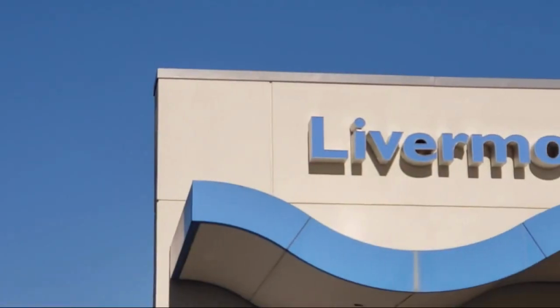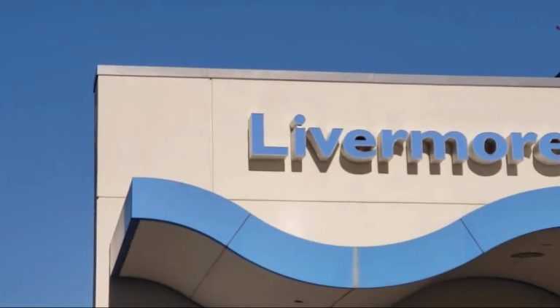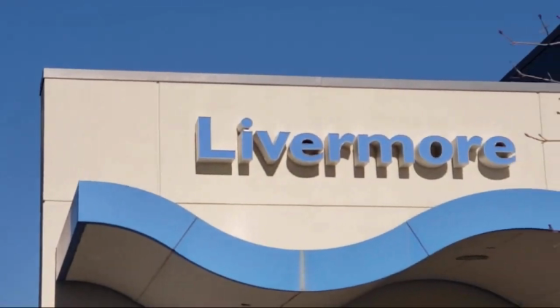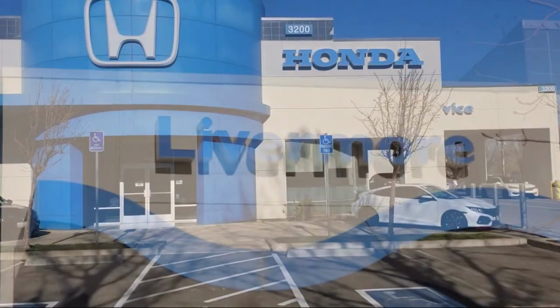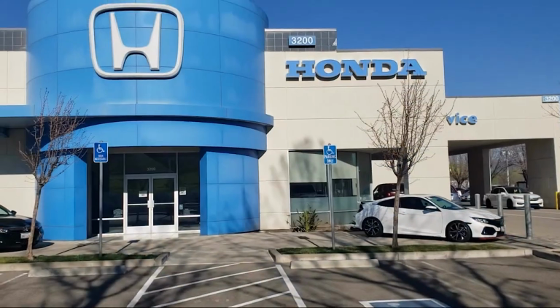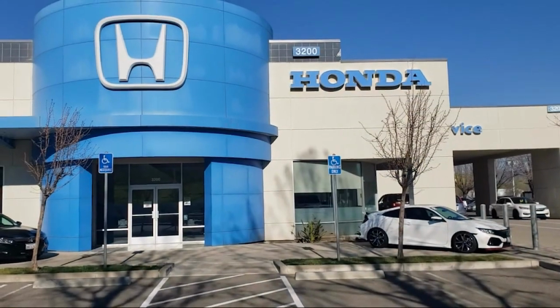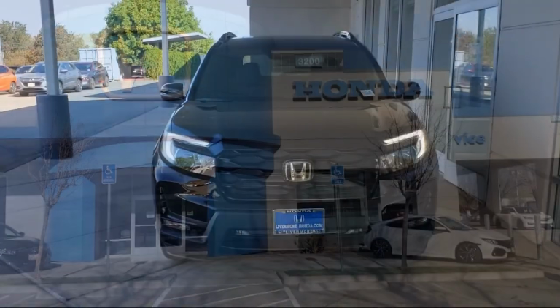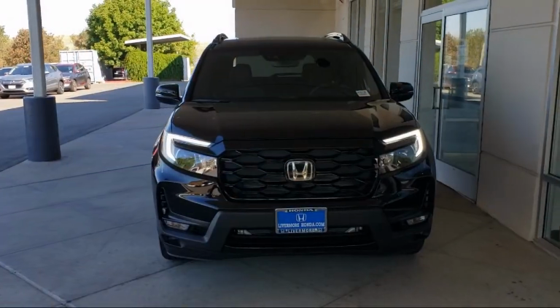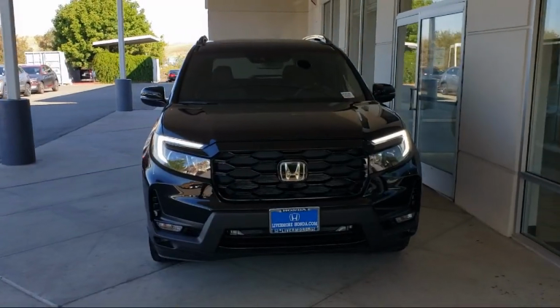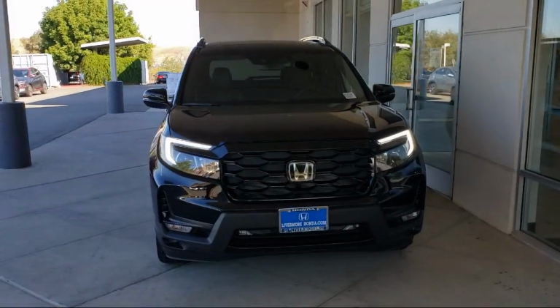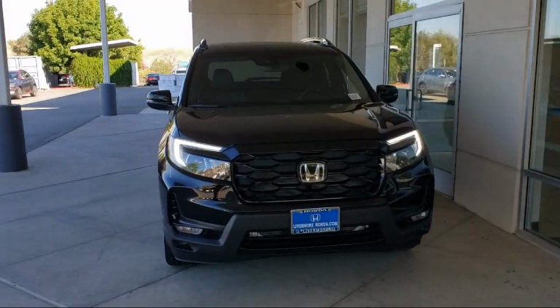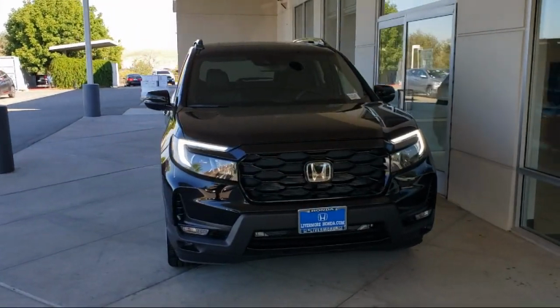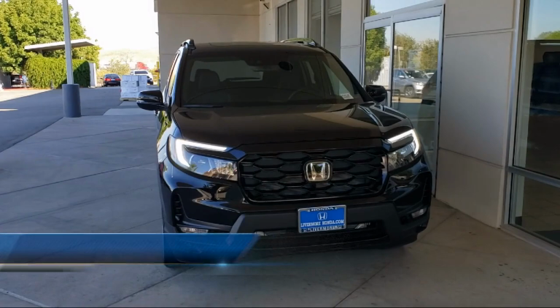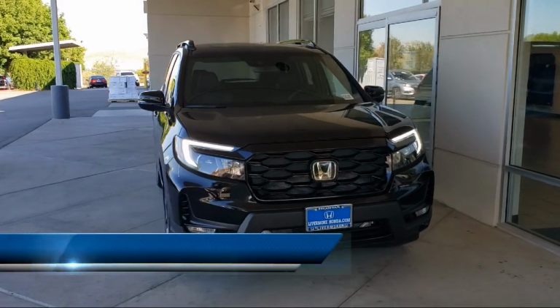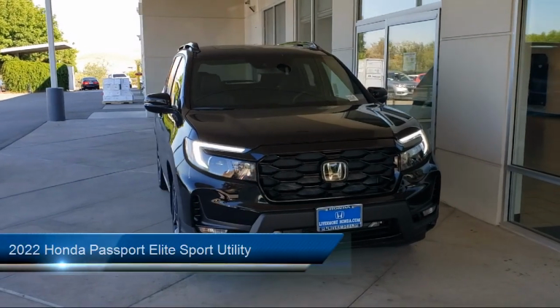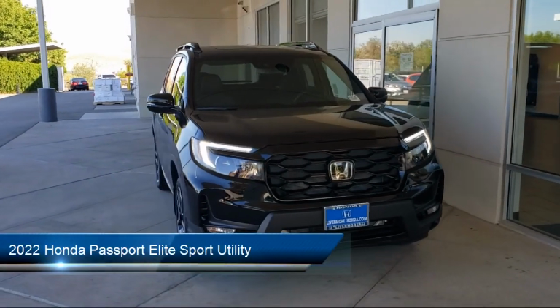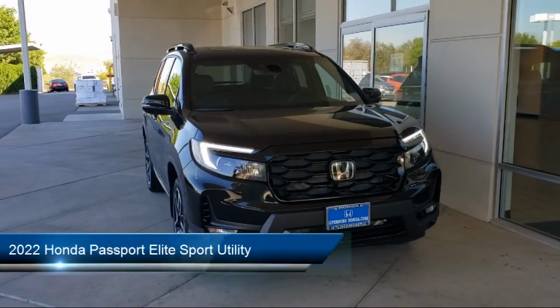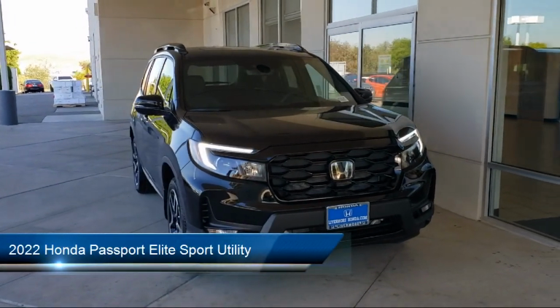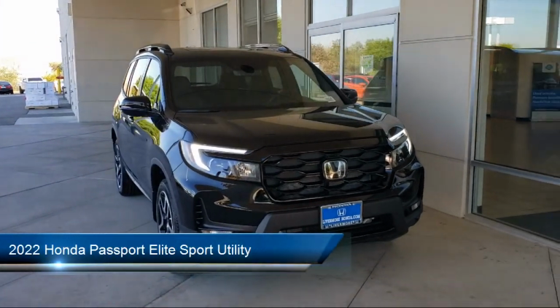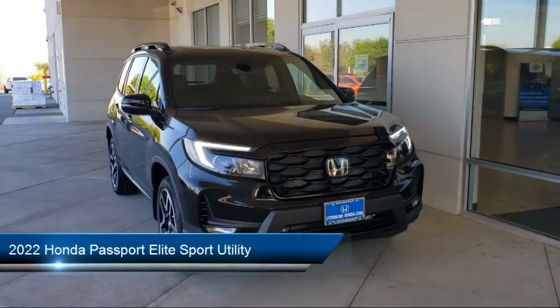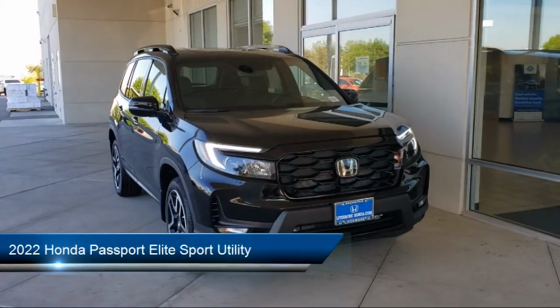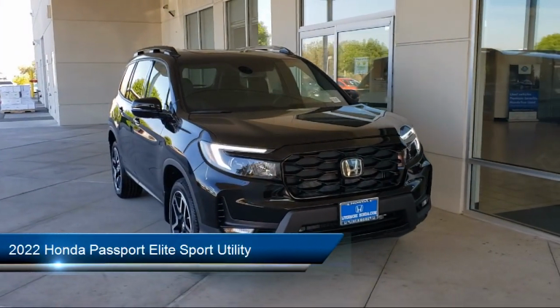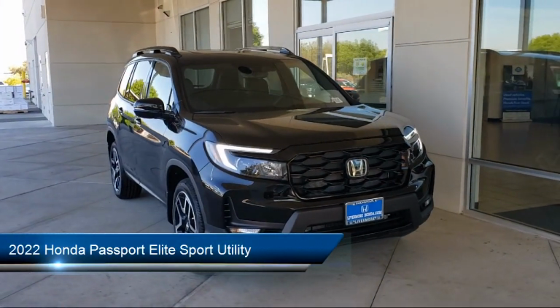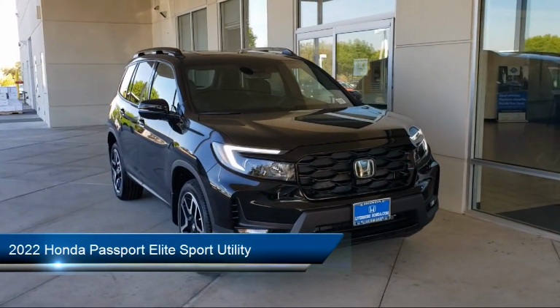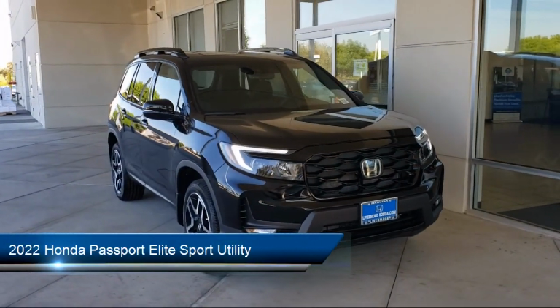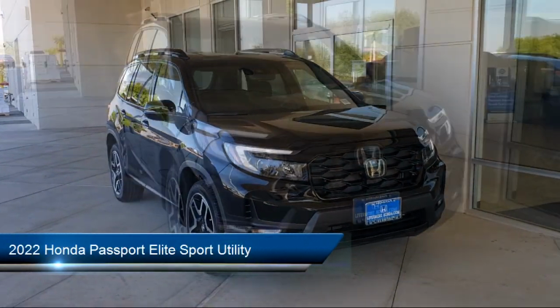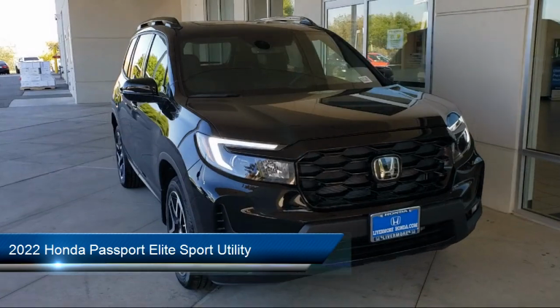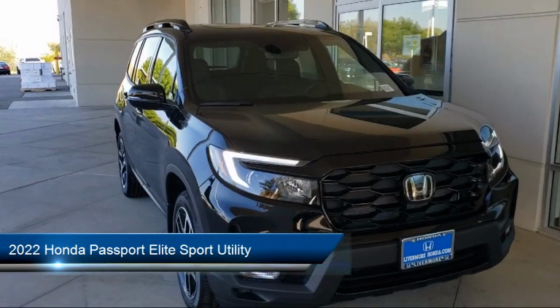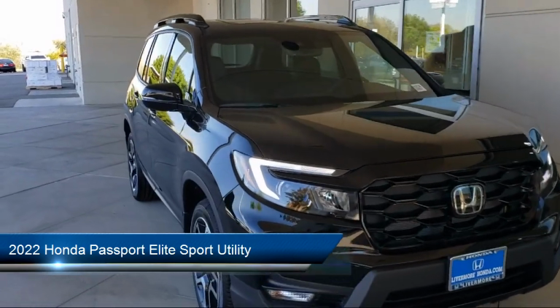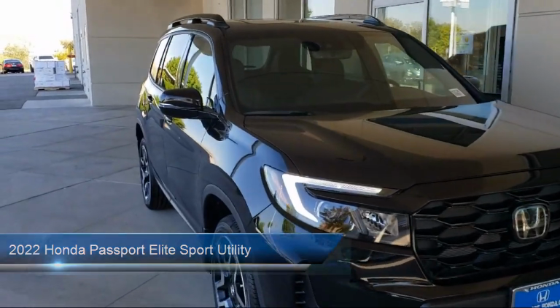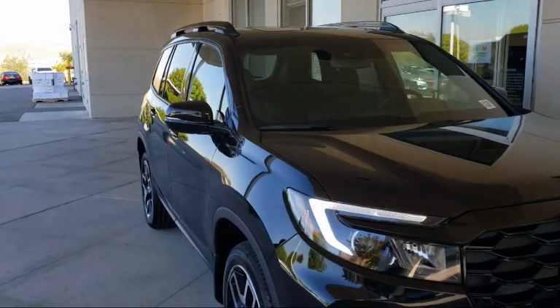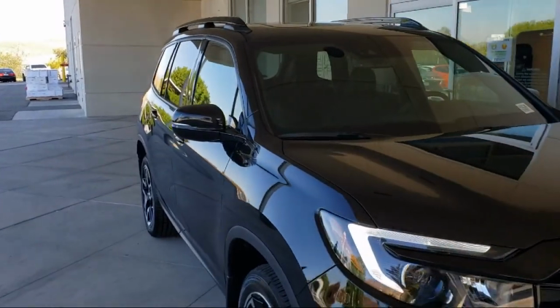Welcome to Livermore Honda, and here's a look at one of our great vehicles for sale. It comes equipped with heated door mirrors, heated rear seats, keyless entry, and Sirius XM satellite radio.